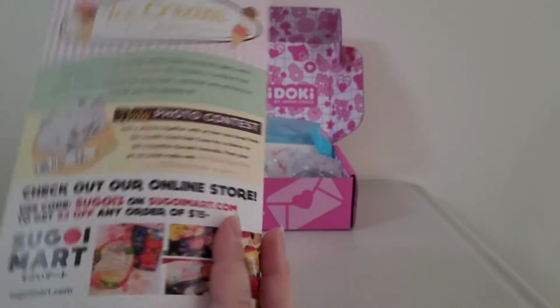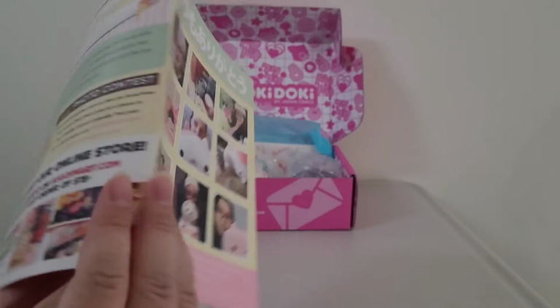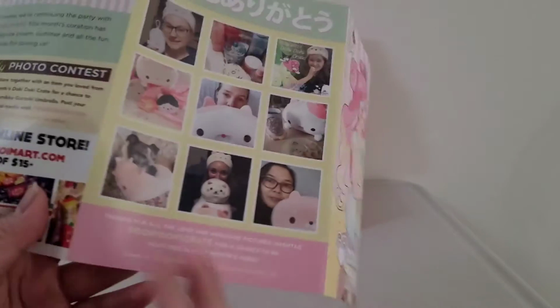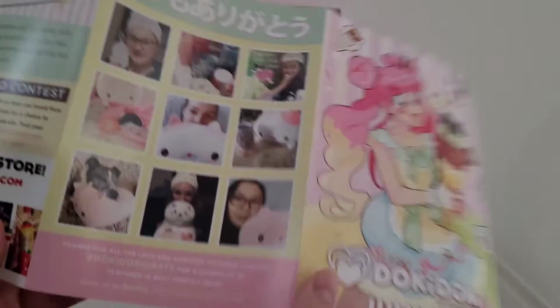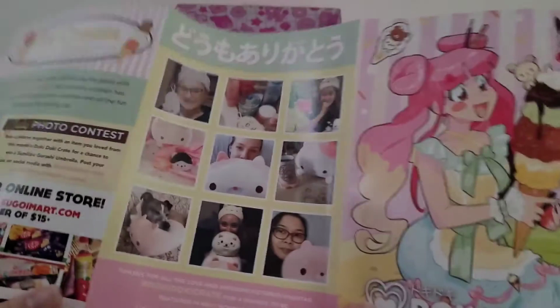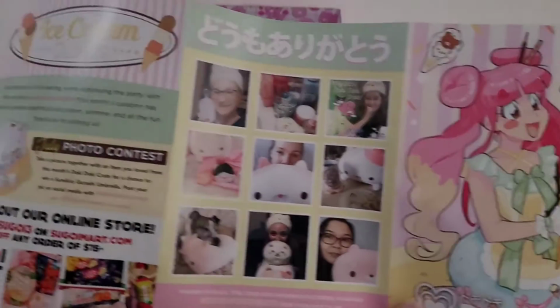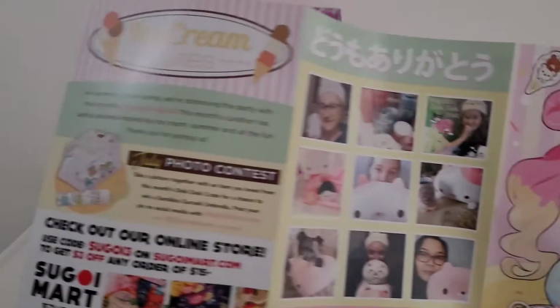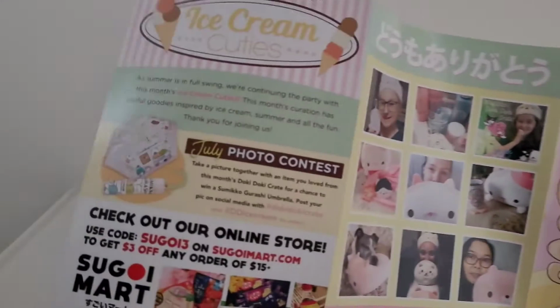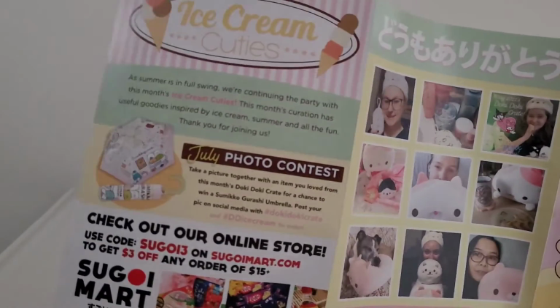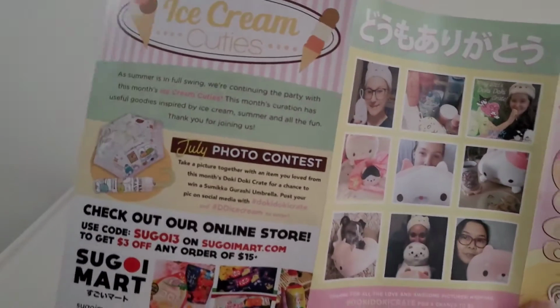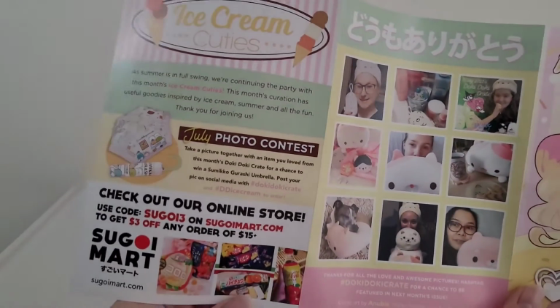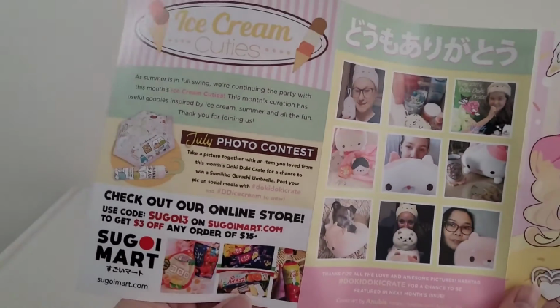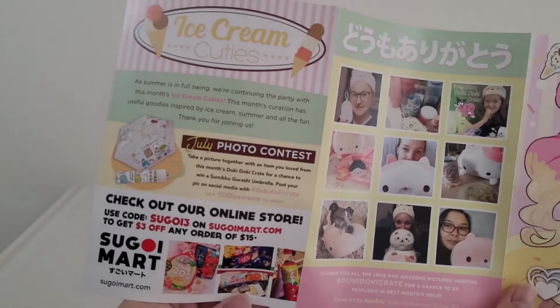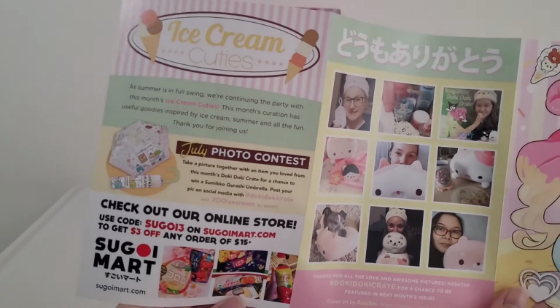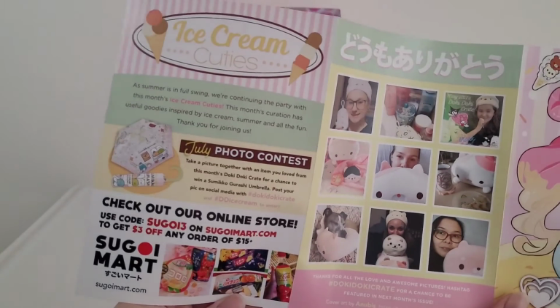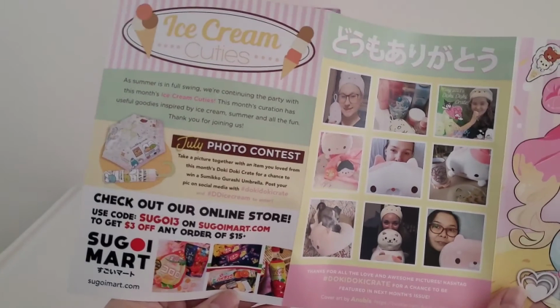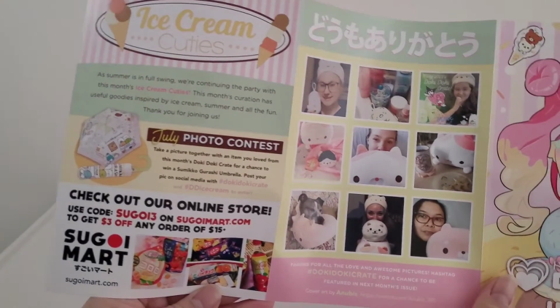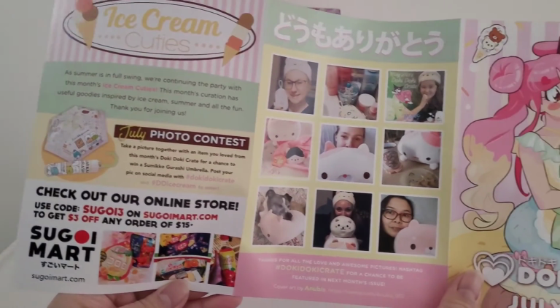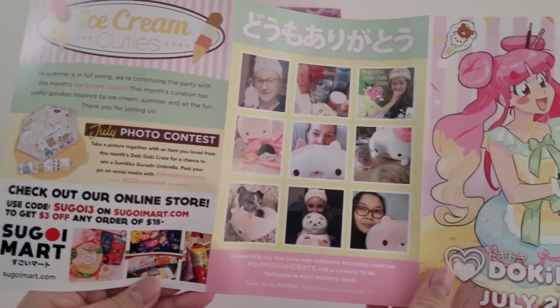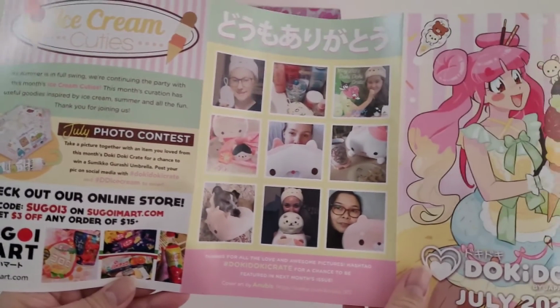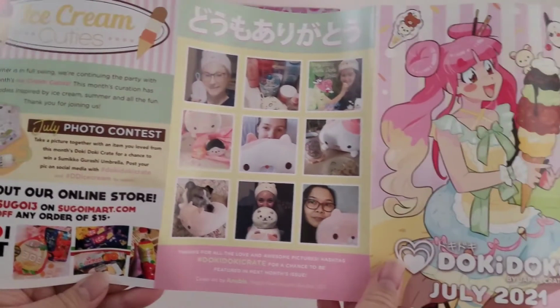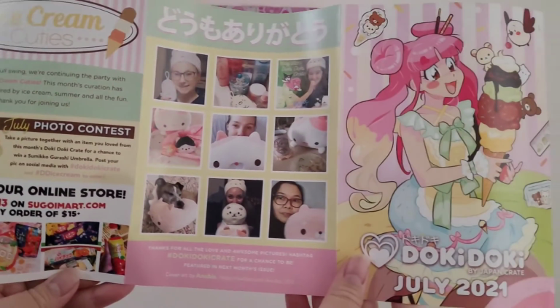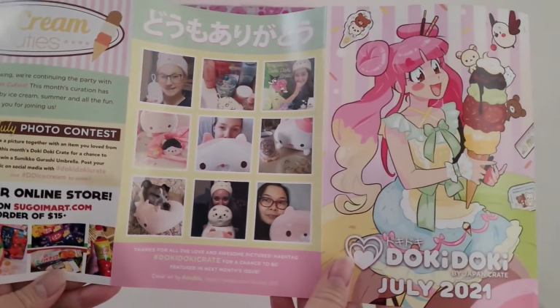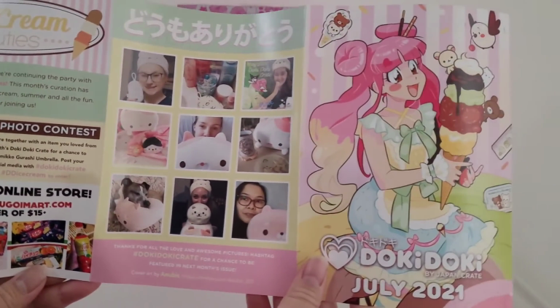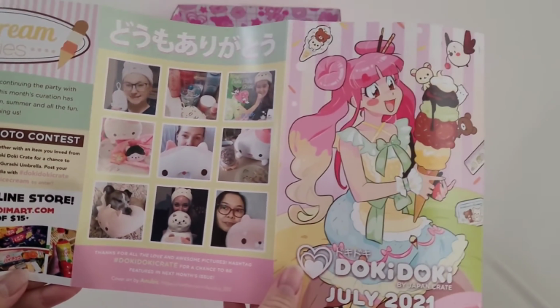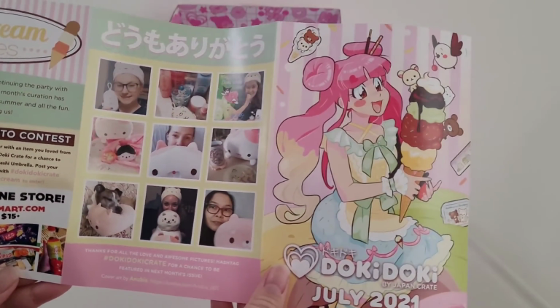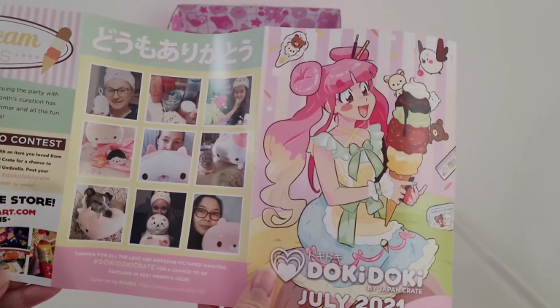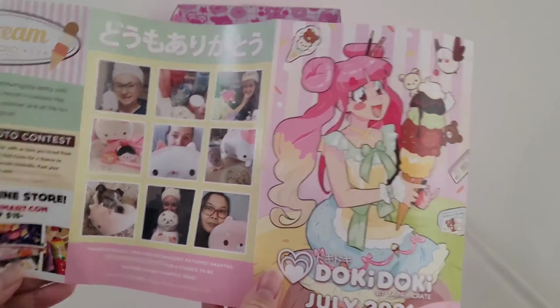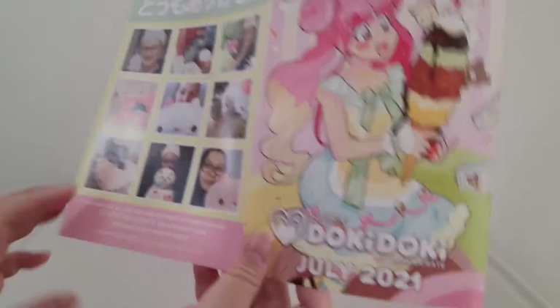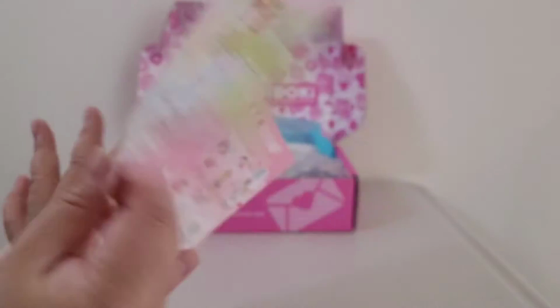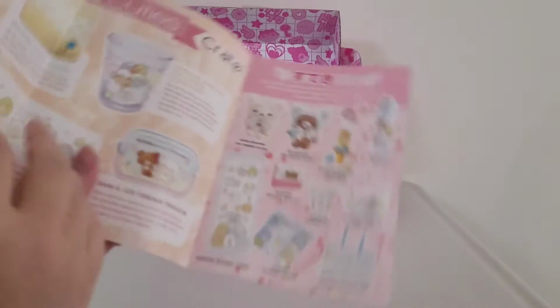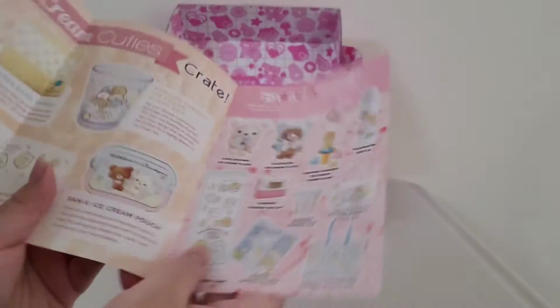On the back of the informational pamphlet, there's a July photo contest, you can get $3 off Segoi Mart, and there are photos on the back that Doki Doki fans have submitted.